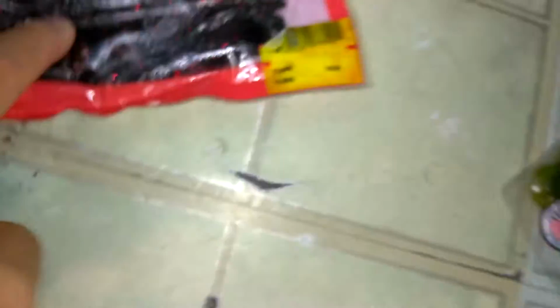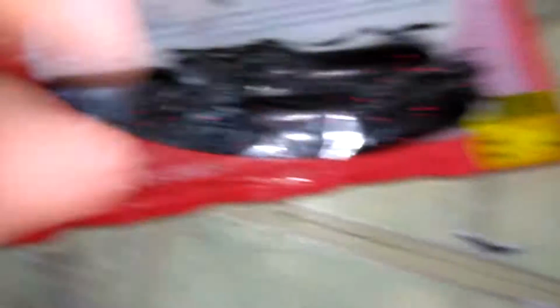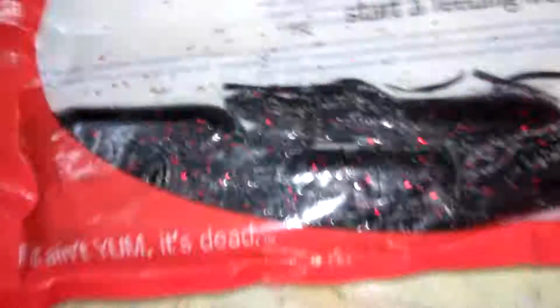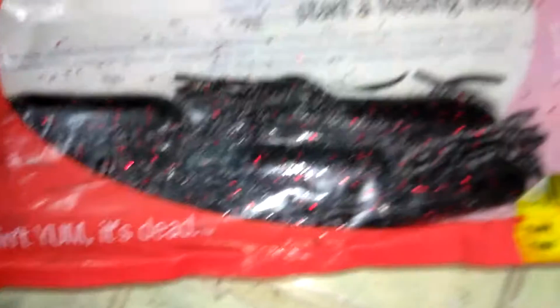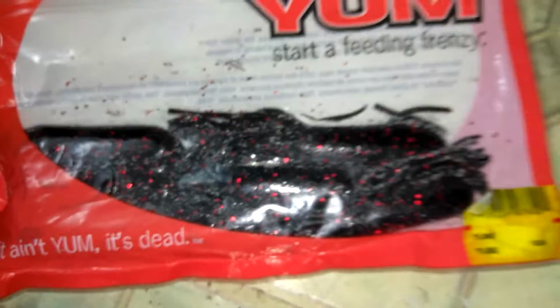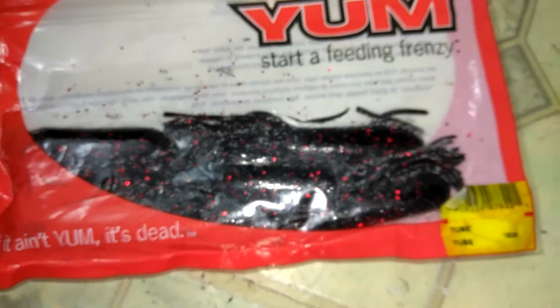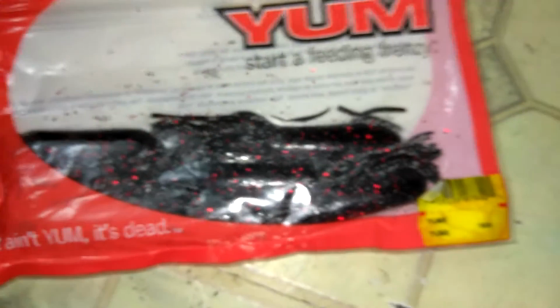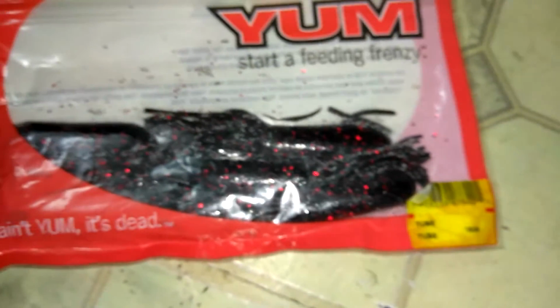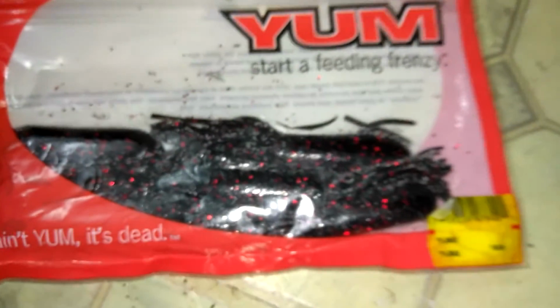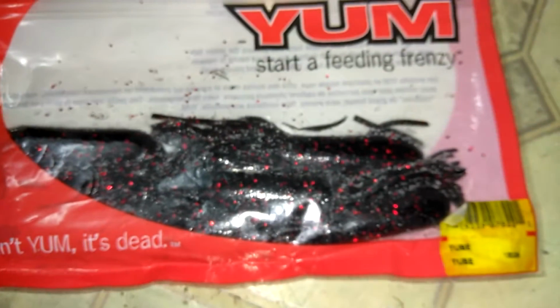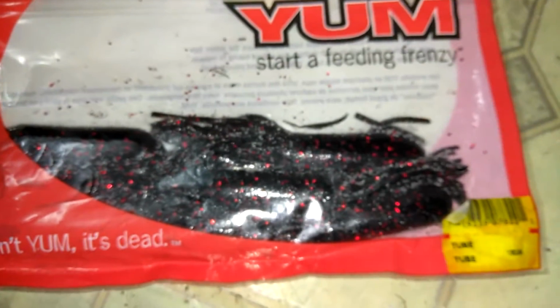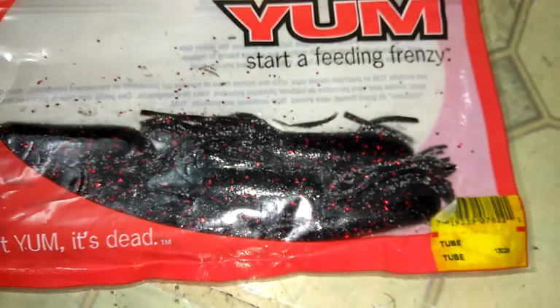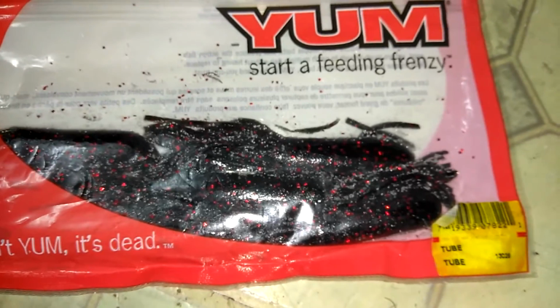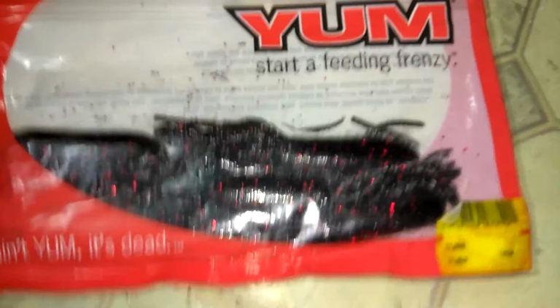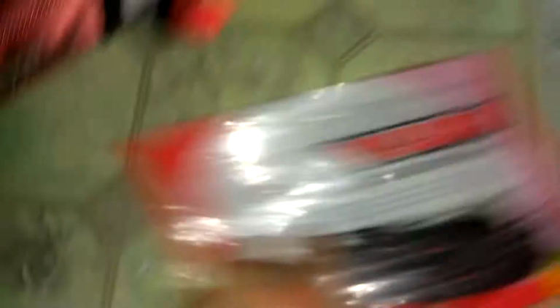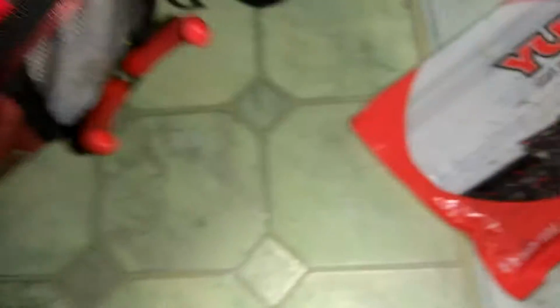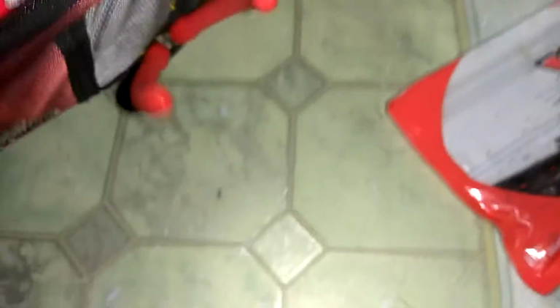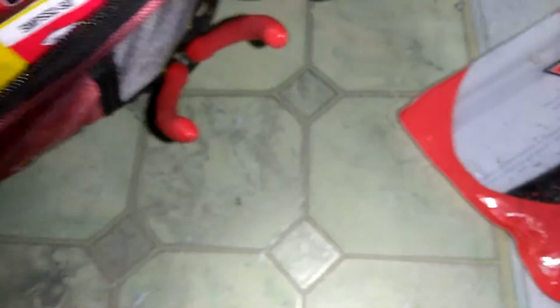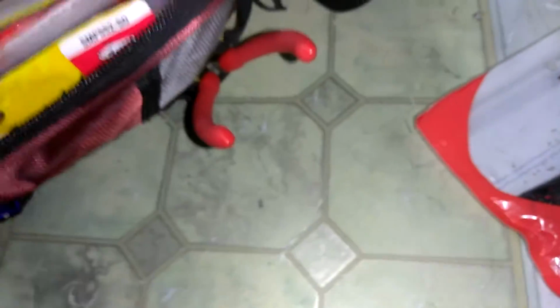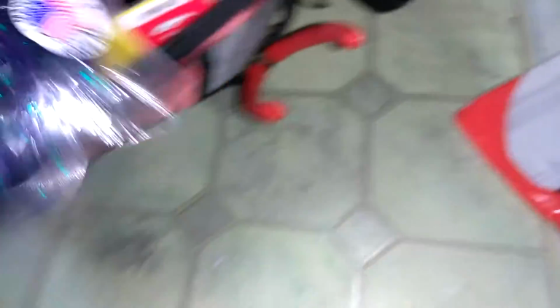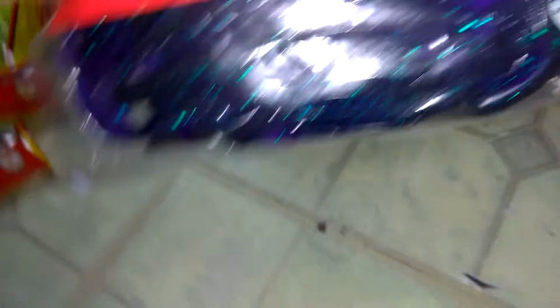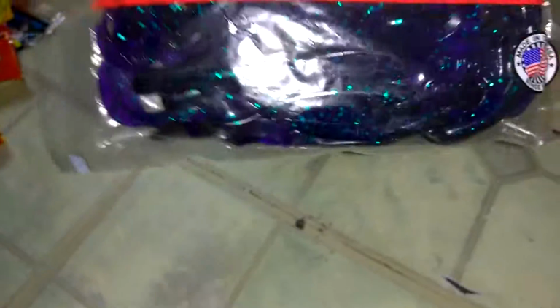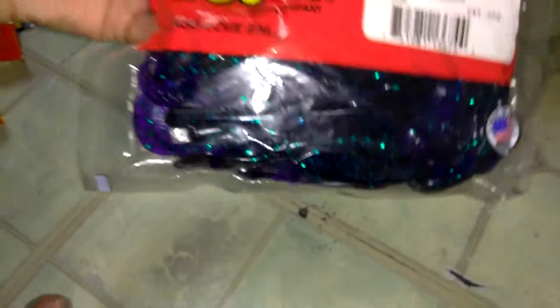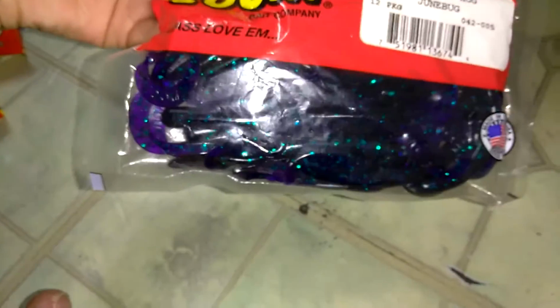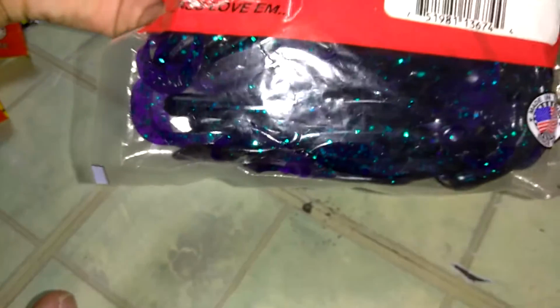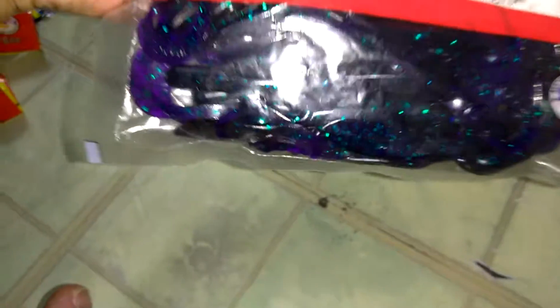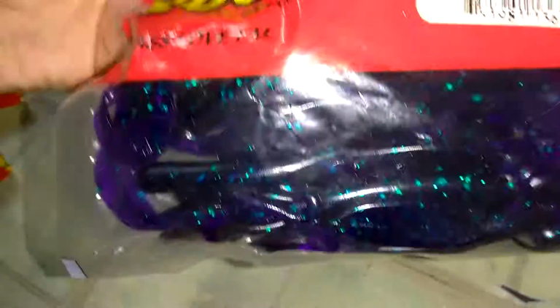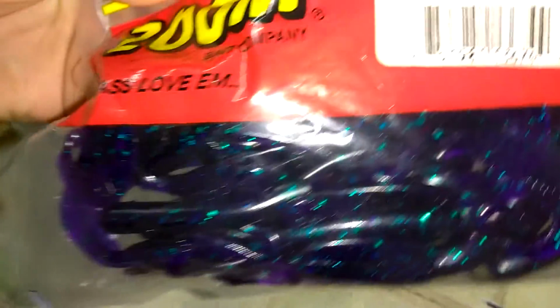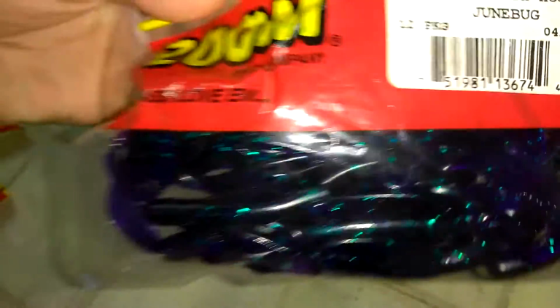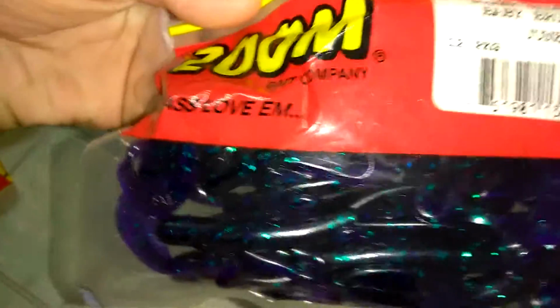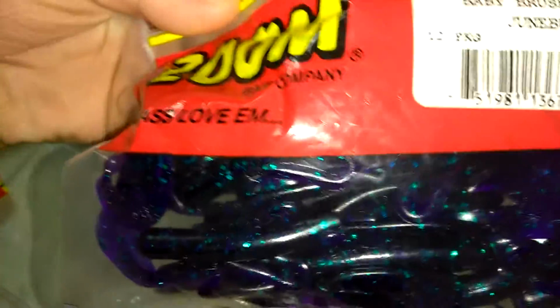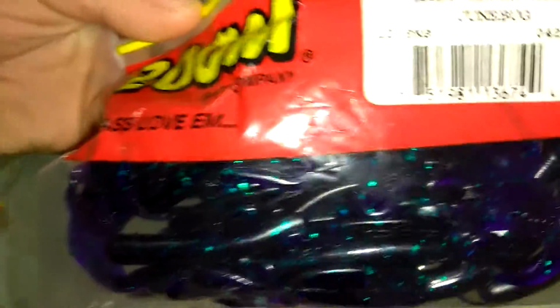Some tubes in a cross color. Young twos. Baby brush hogs in black and blue — or you could call it June bug.